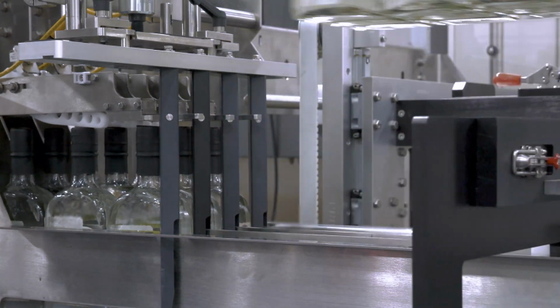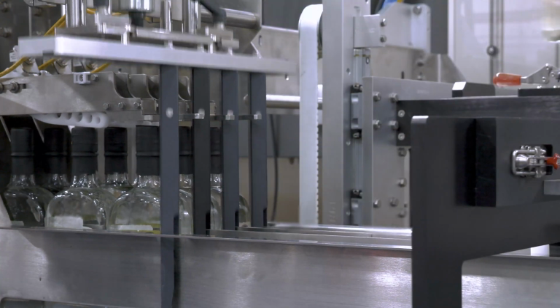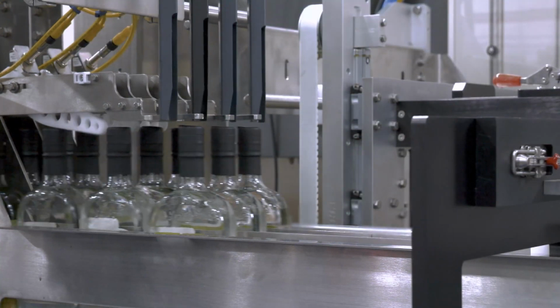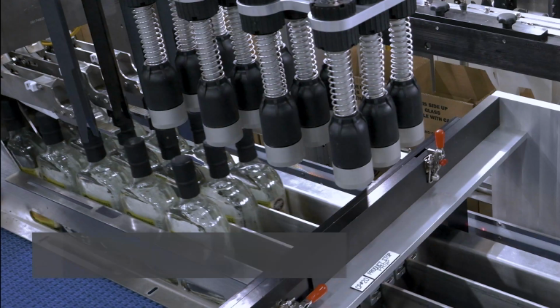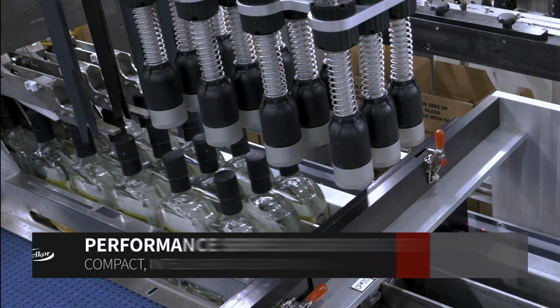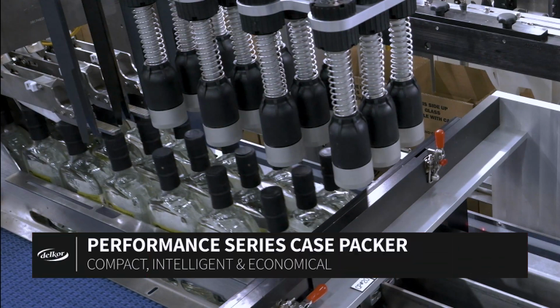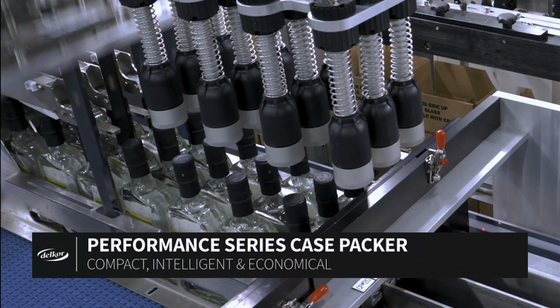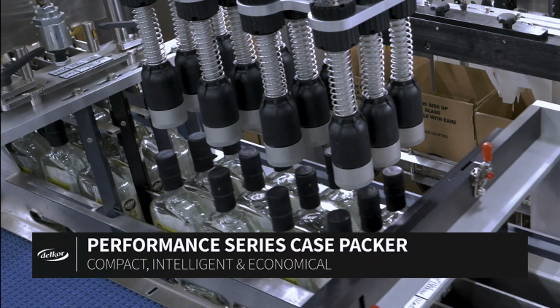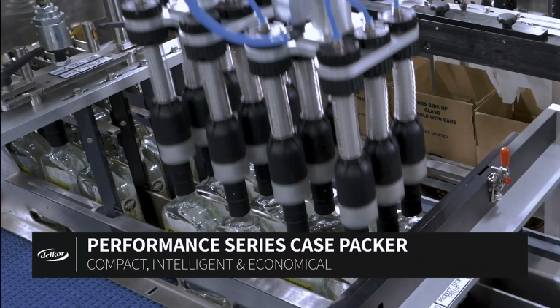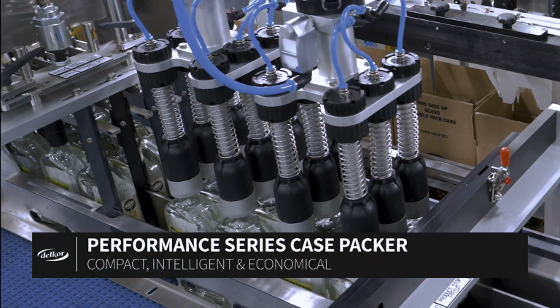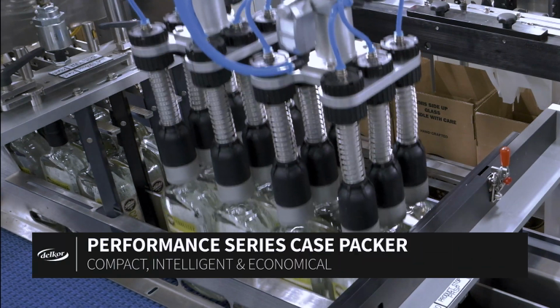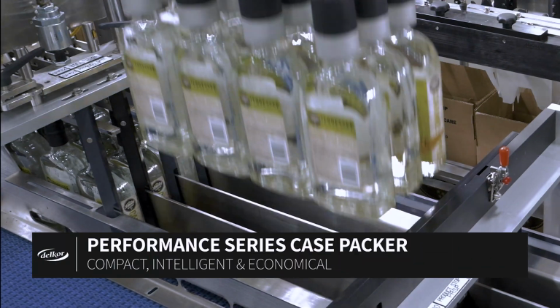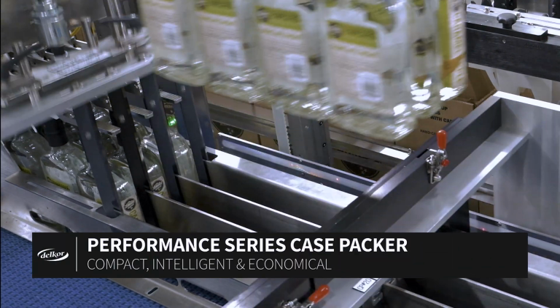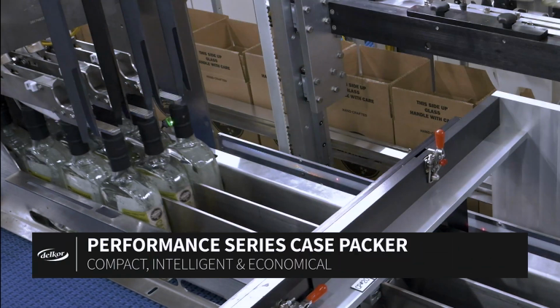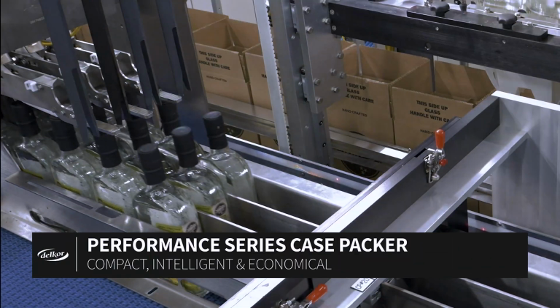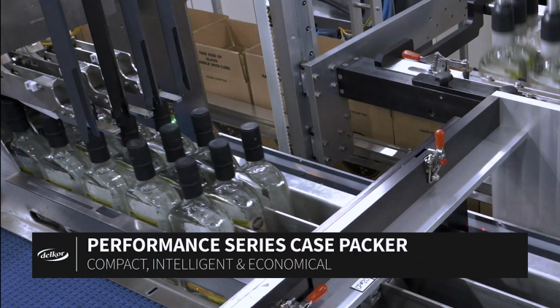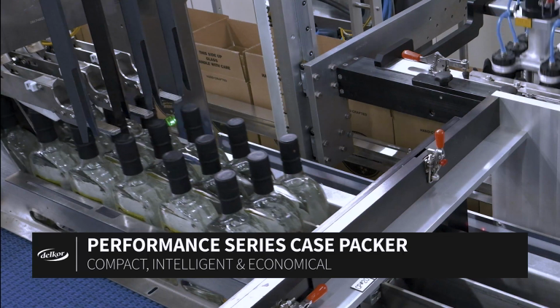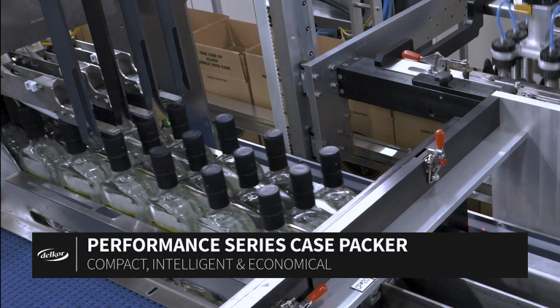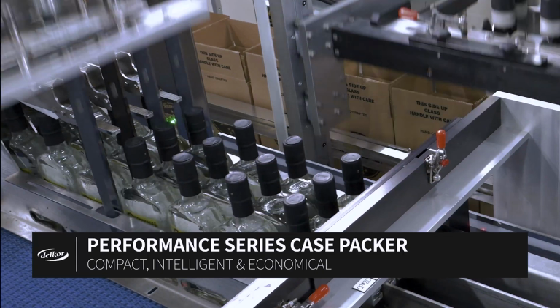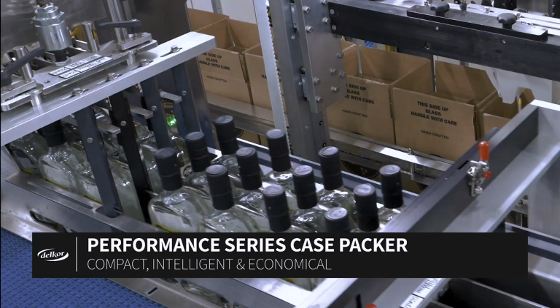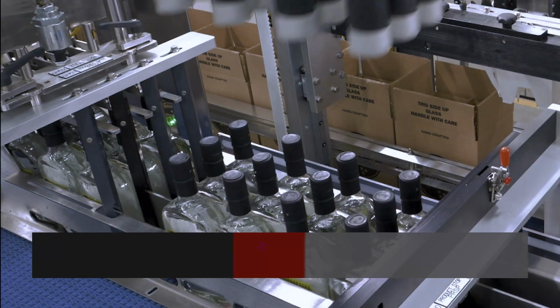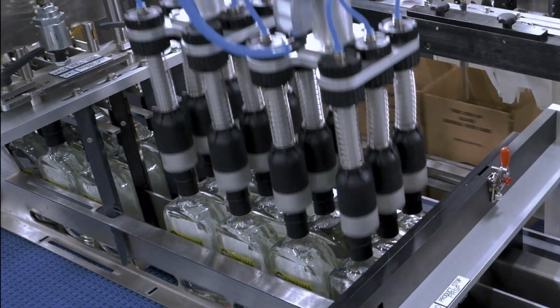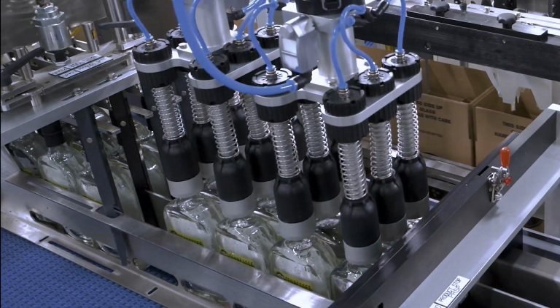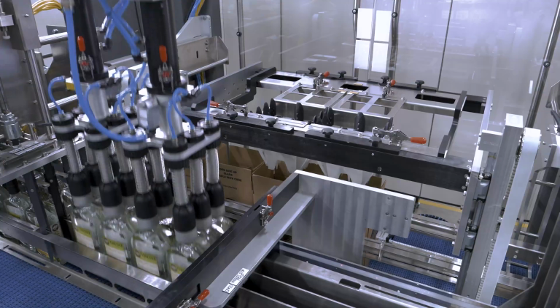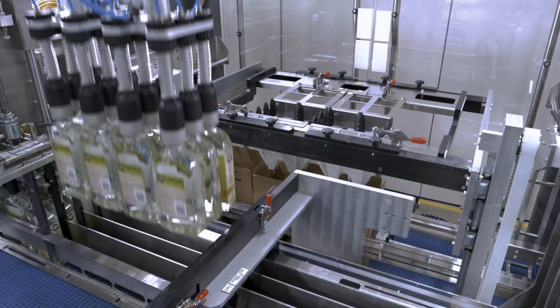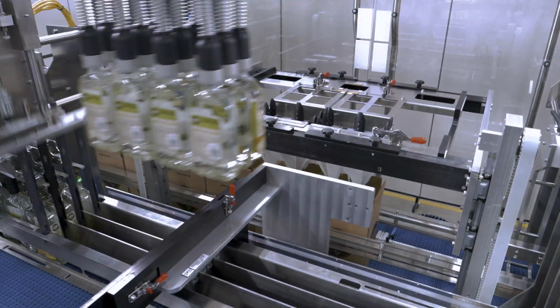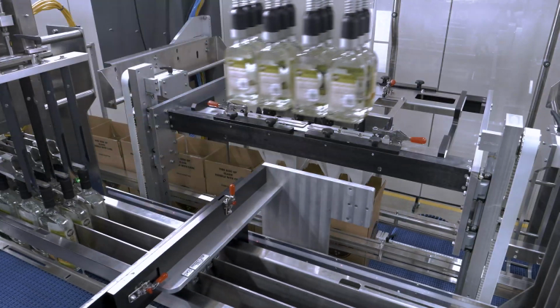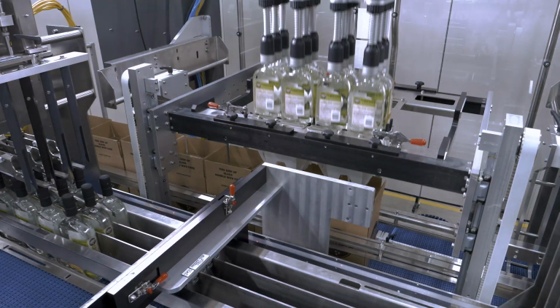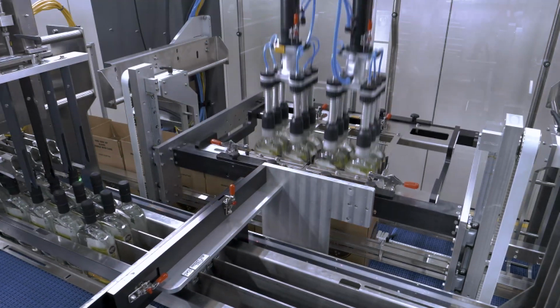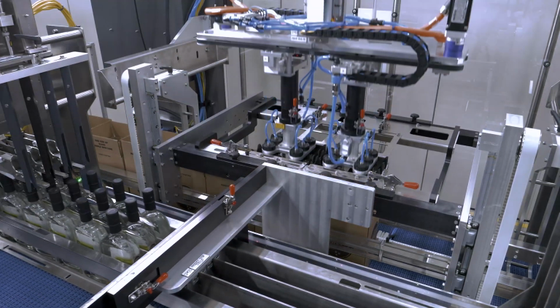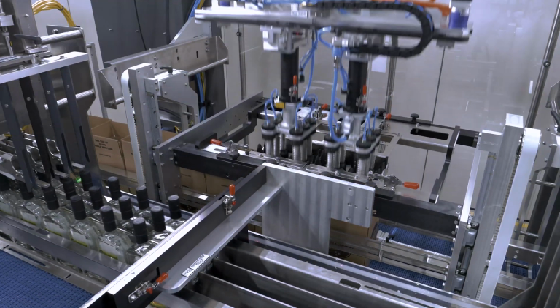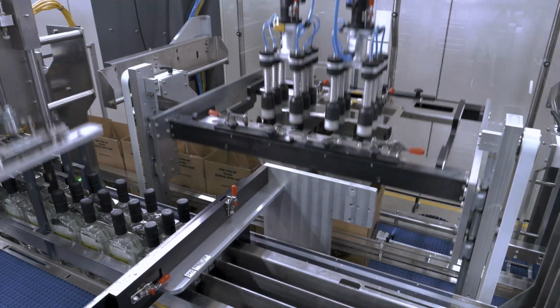The built-in compliance and gripper technology on the glass bottle pickup head takes into account the variation that's commonly seen on bottles, providing an excellent means of handling inconsistencies in bottle shapes and dimensions.